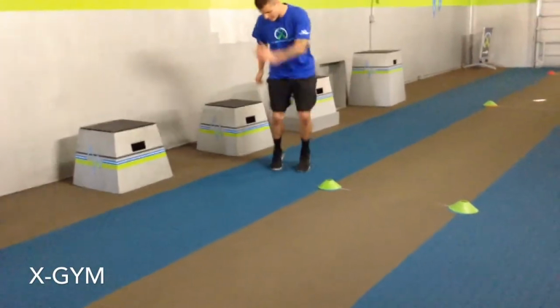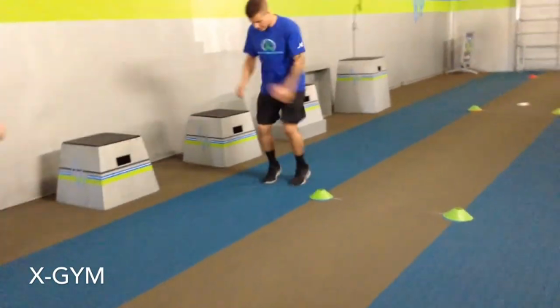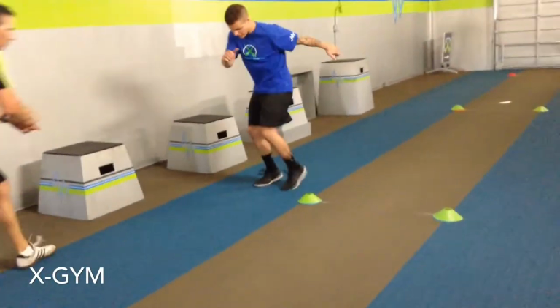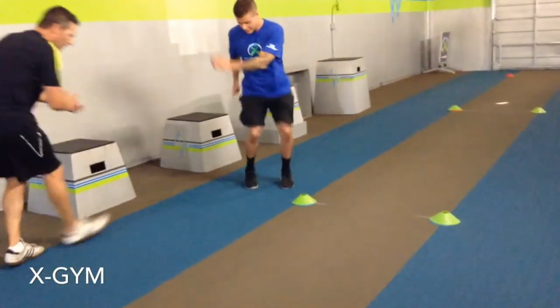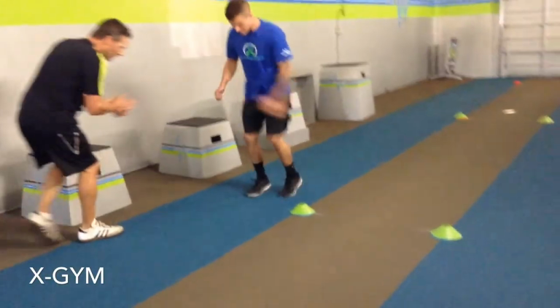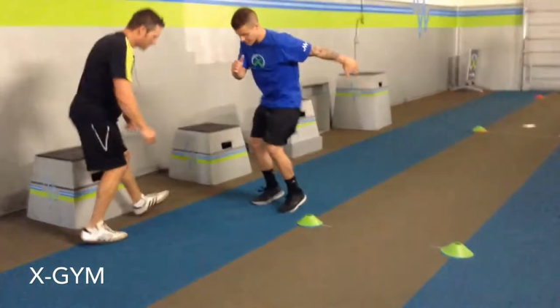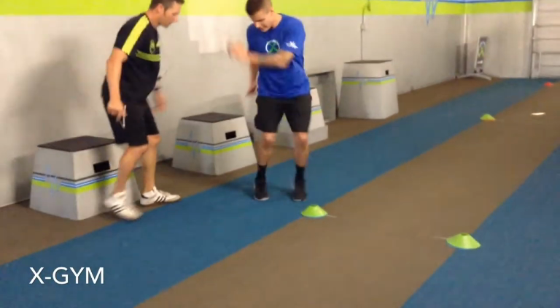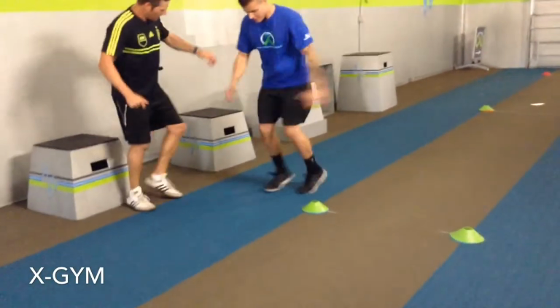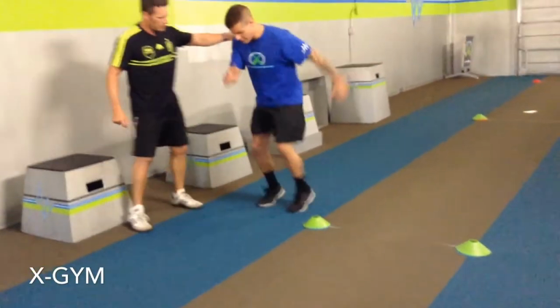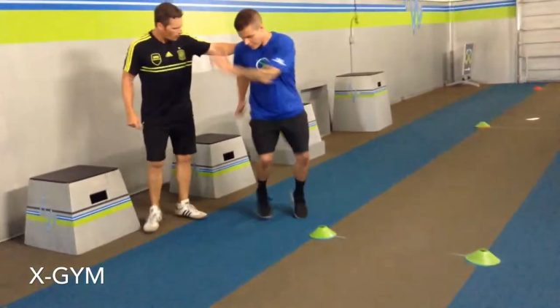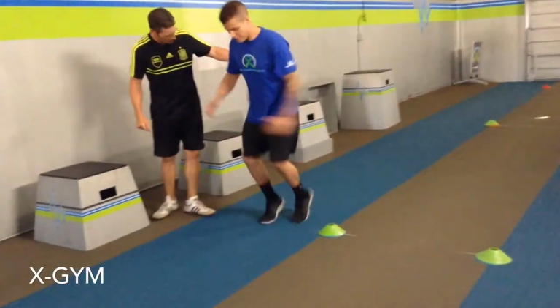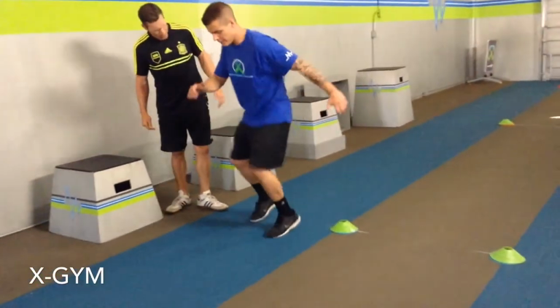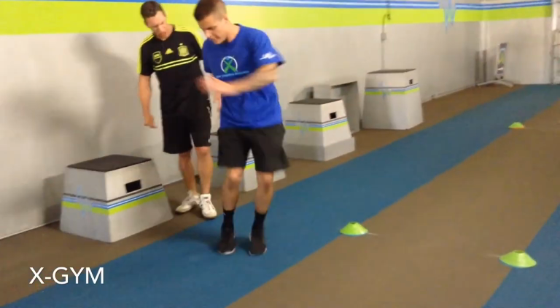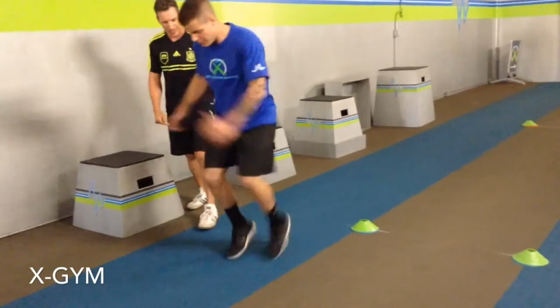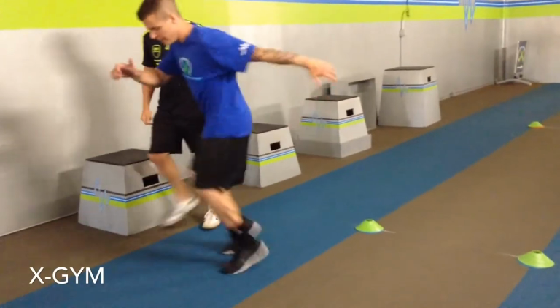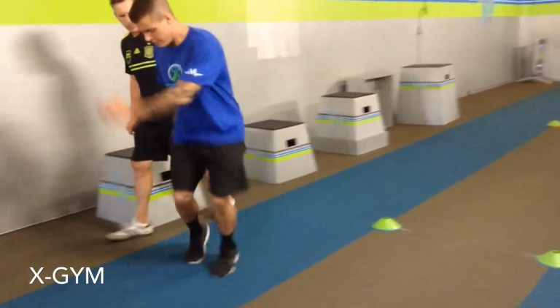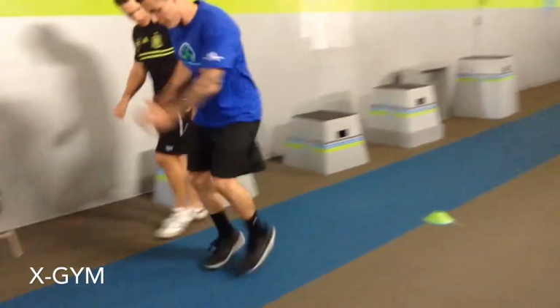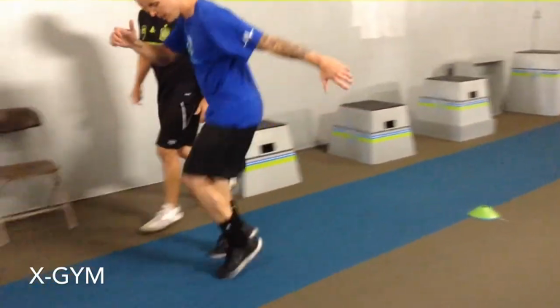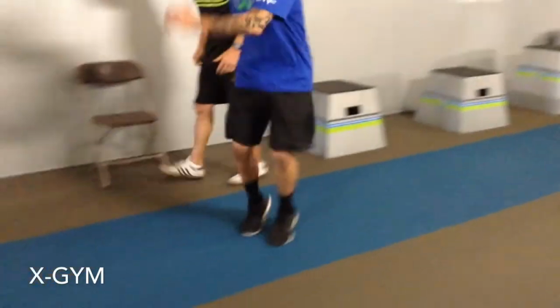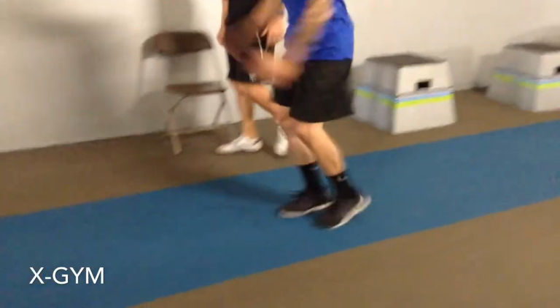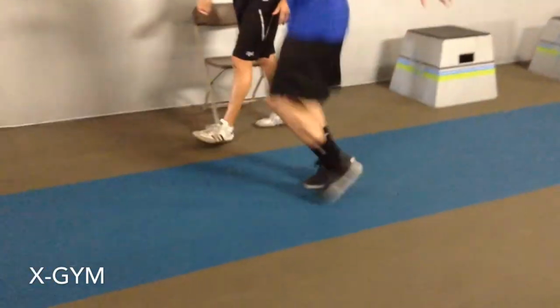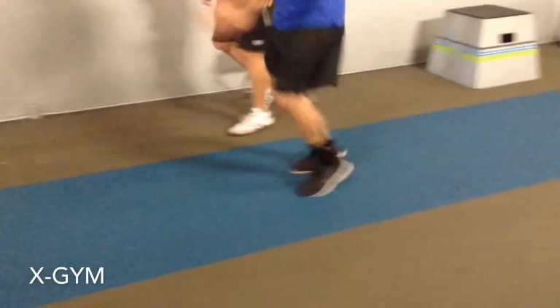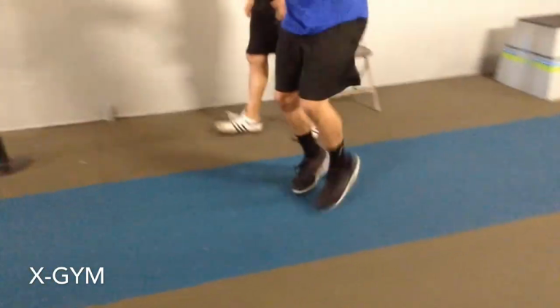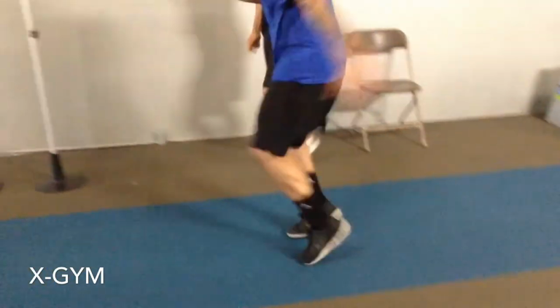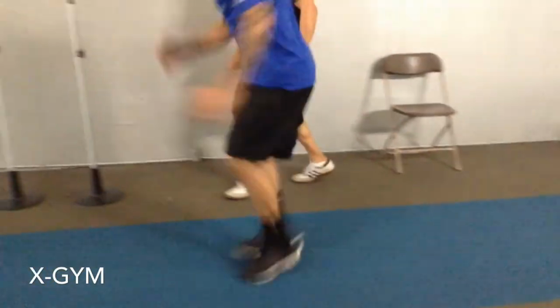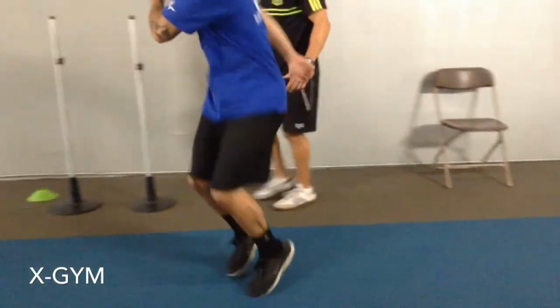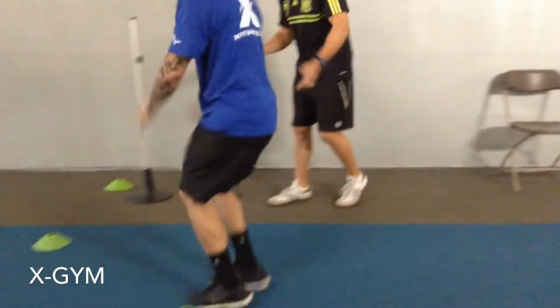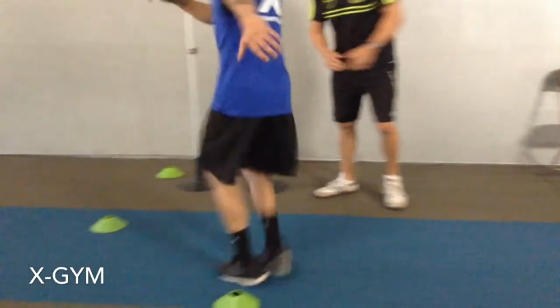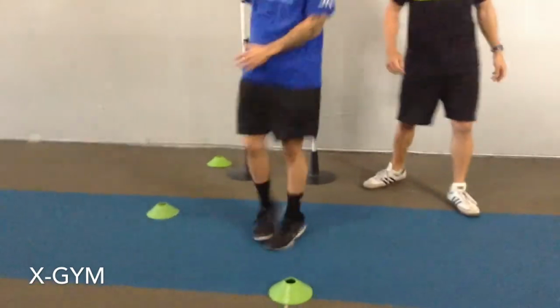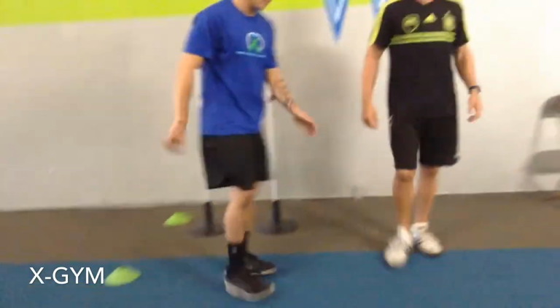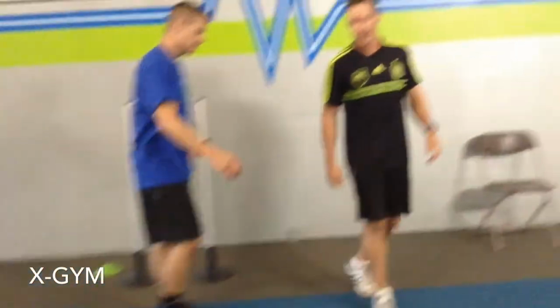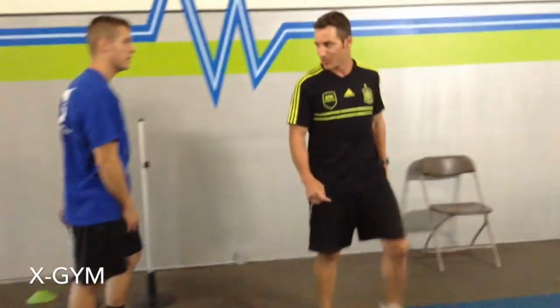Pick them up, pick them up — land the ball. Come on, come on. Release forward, on the toes. All the way through, all the way through. Get through the X-Jump Challenge, let's go. Quick, quick, quick, quick. Good. Catch your breath.